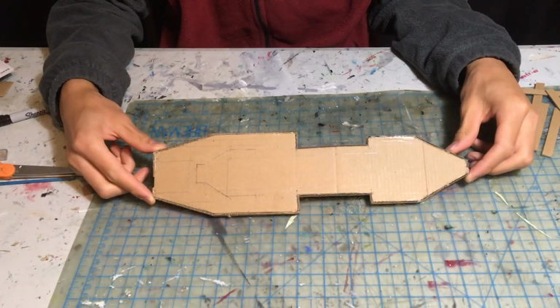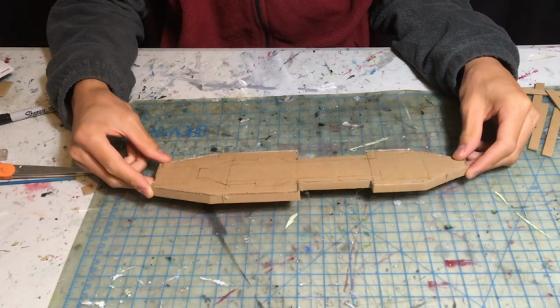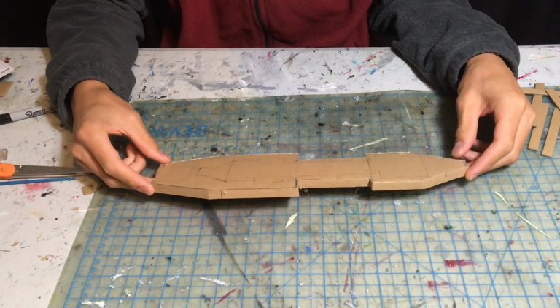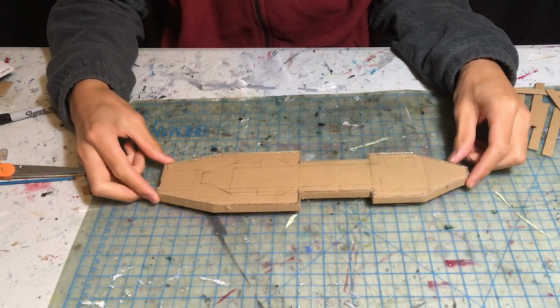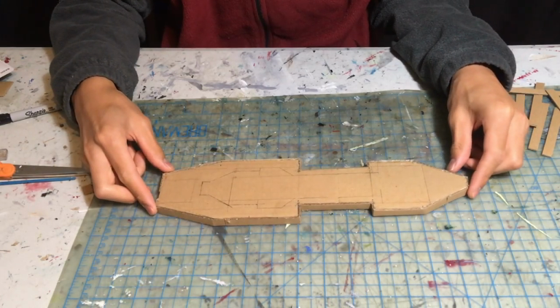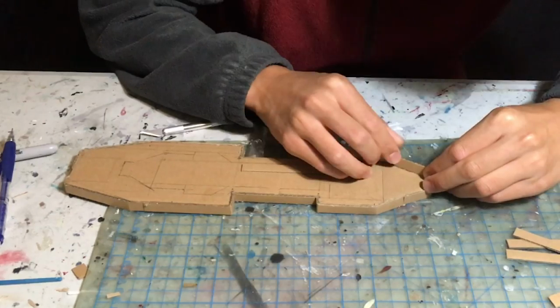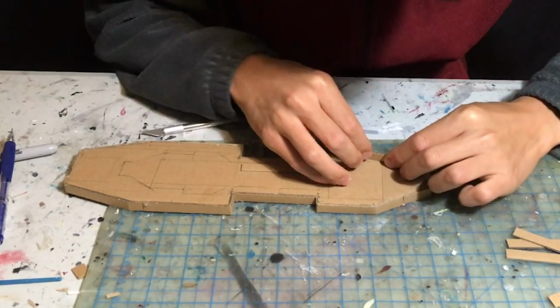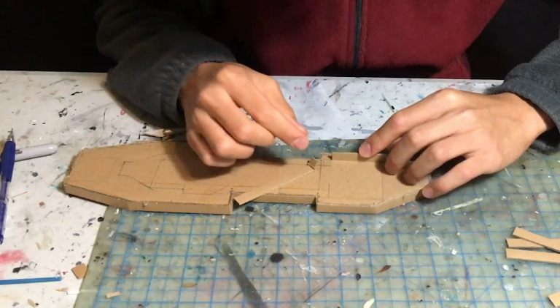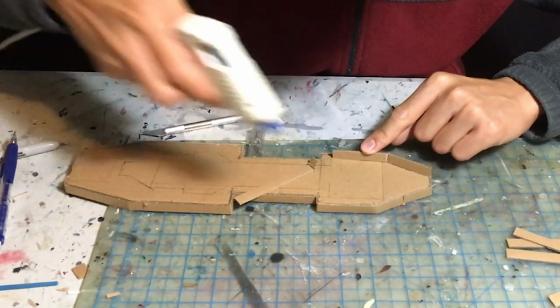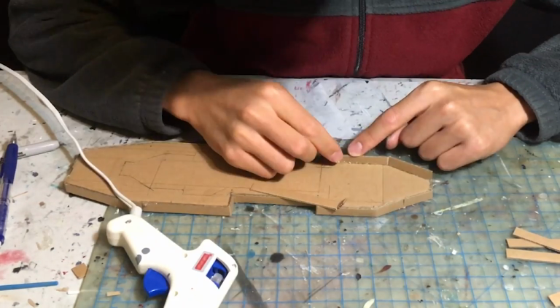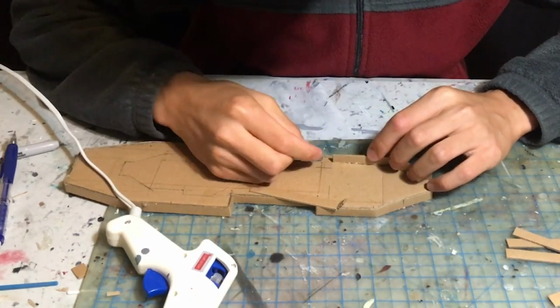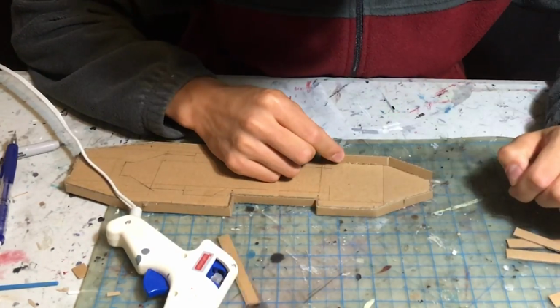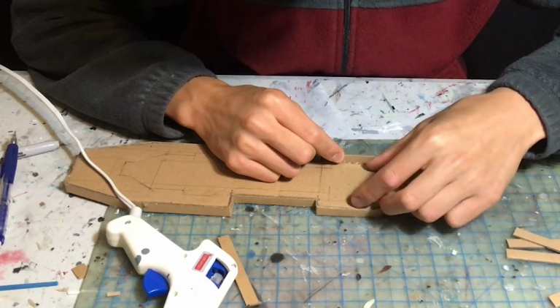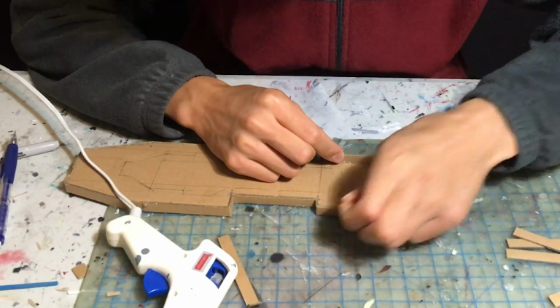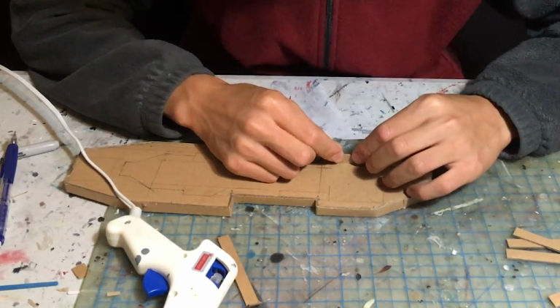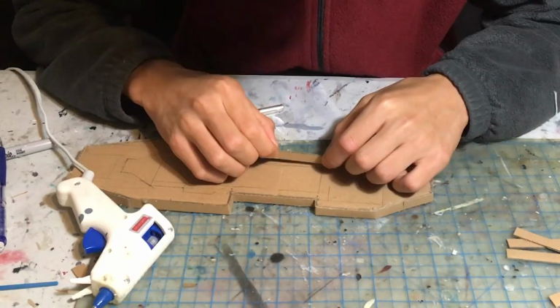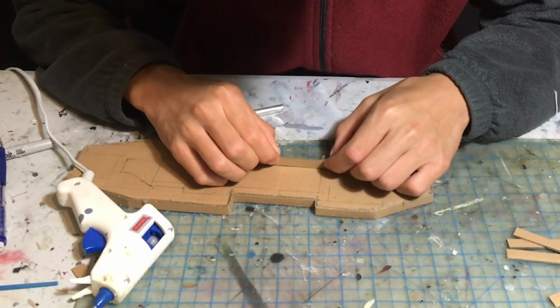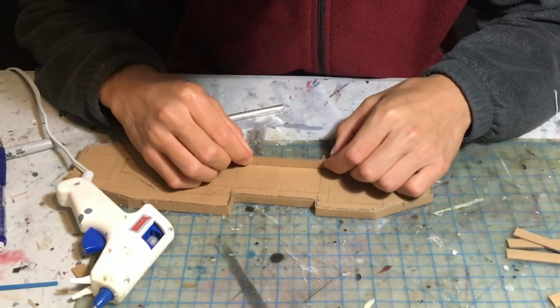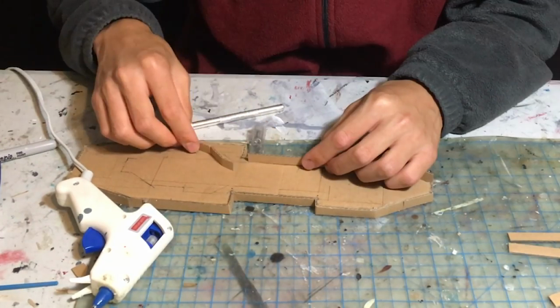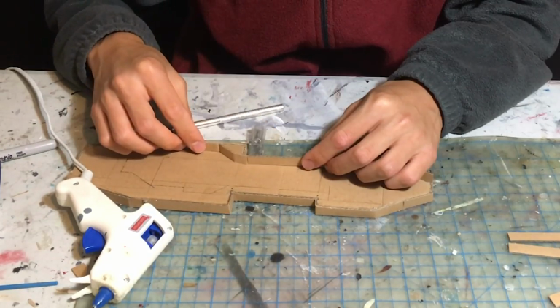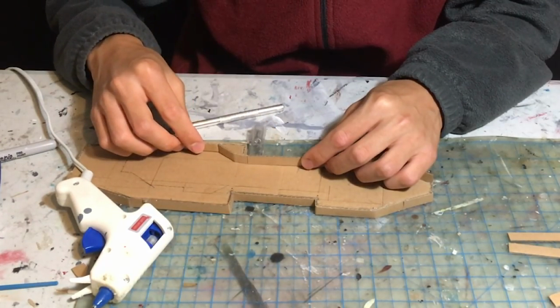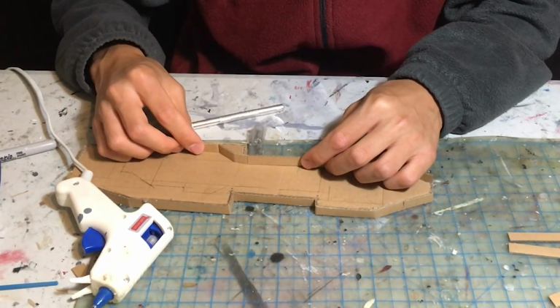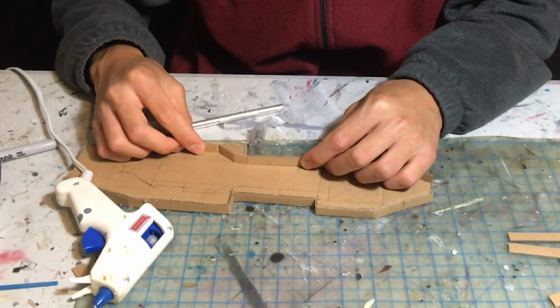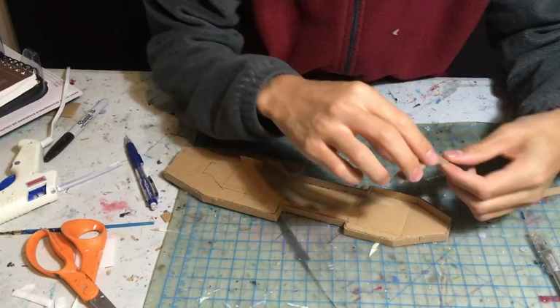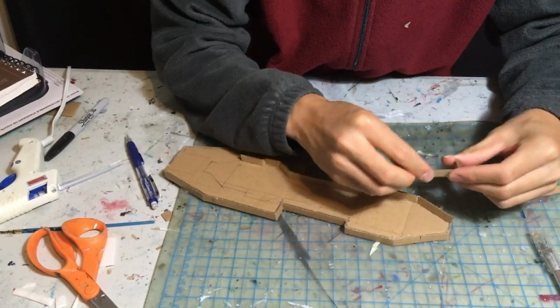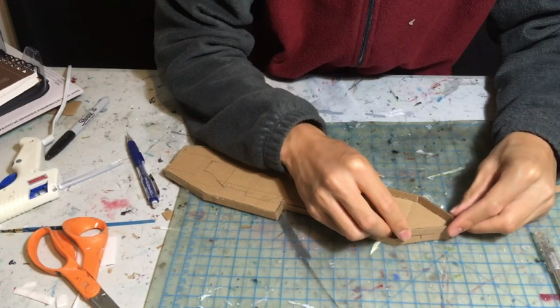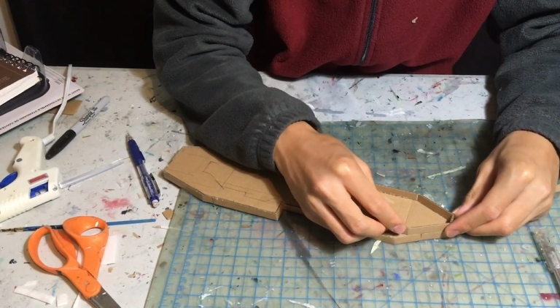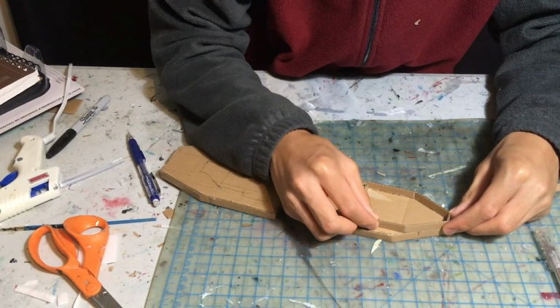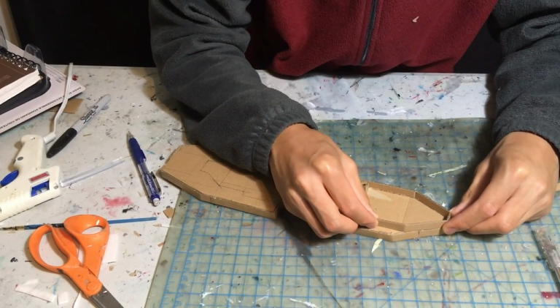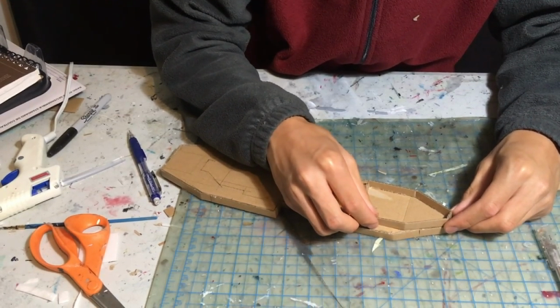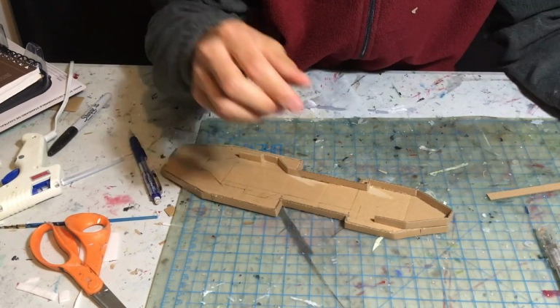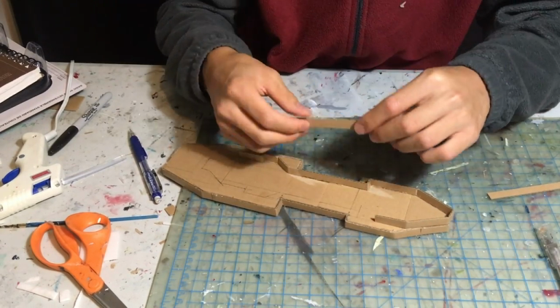Next, I am making the superstructure. I like making the superstructure completely separate before attaching it to the hull since the hull is pretty large. On the Iowa, the superstructure can be broken into three floors and I just trace the shape of each floor on top of each other to create this superstructure.